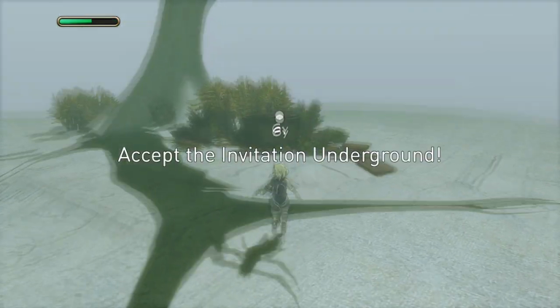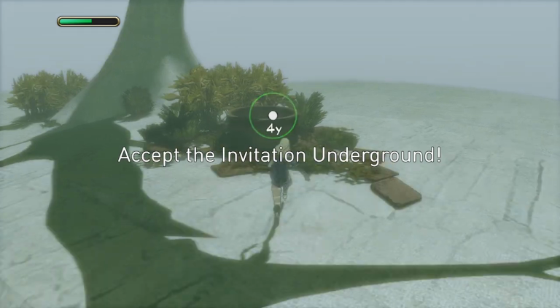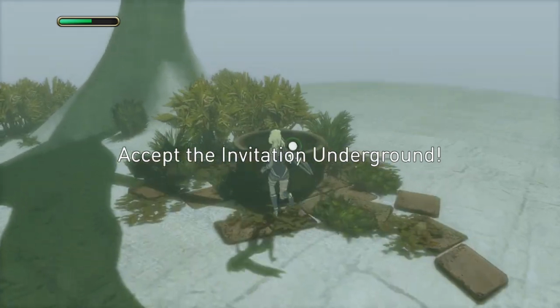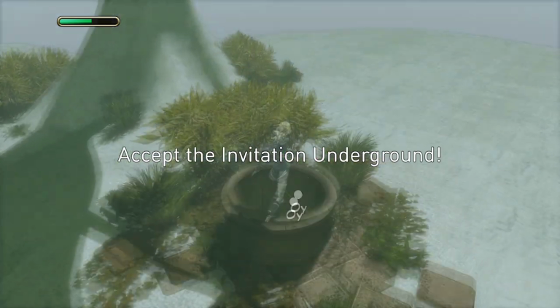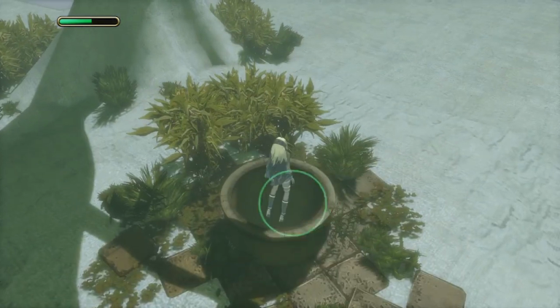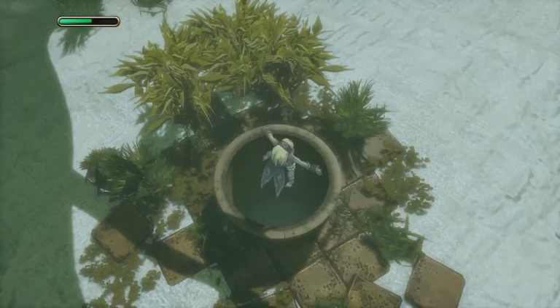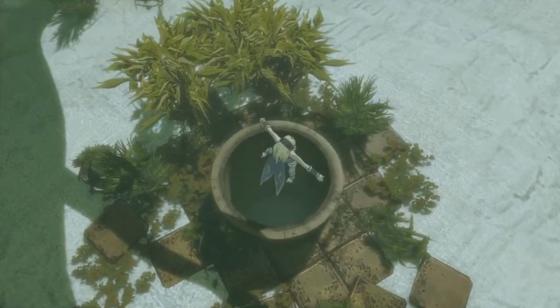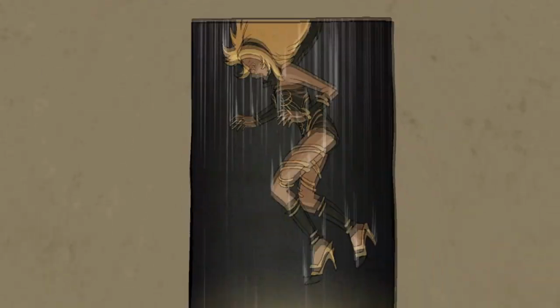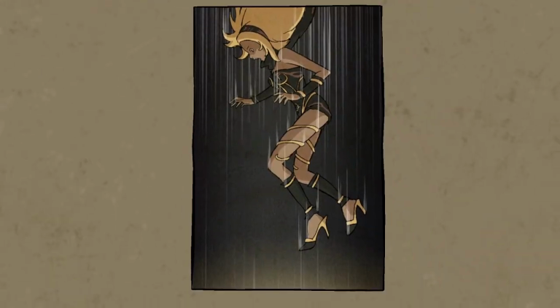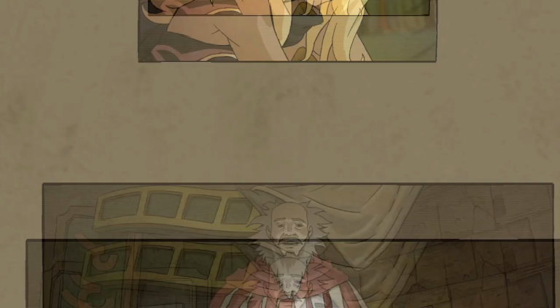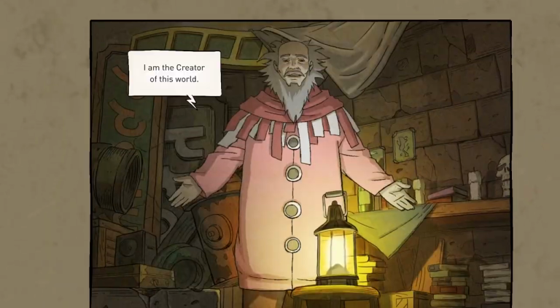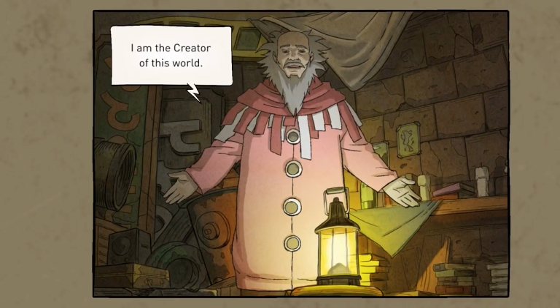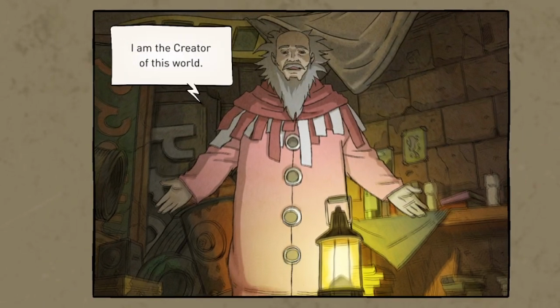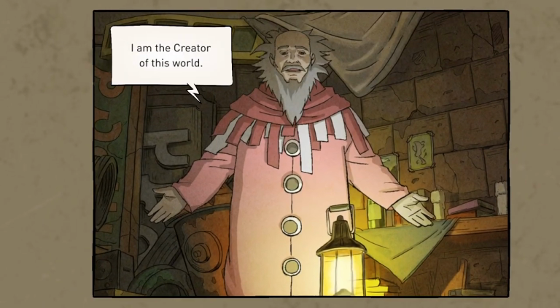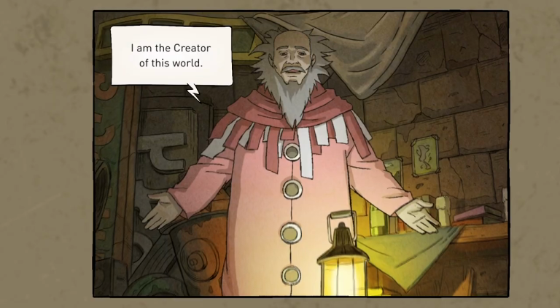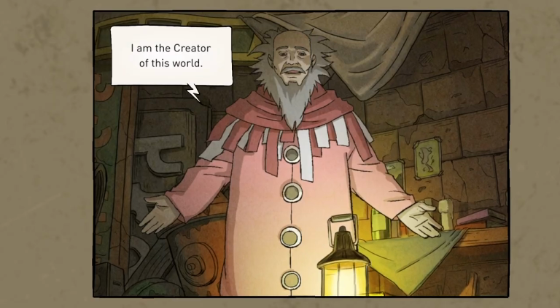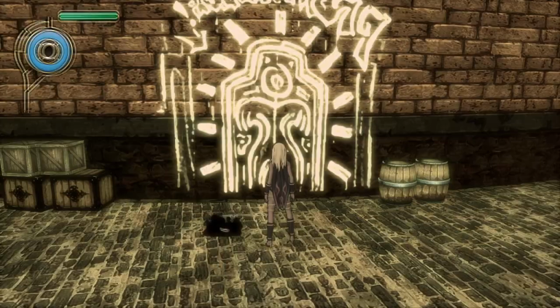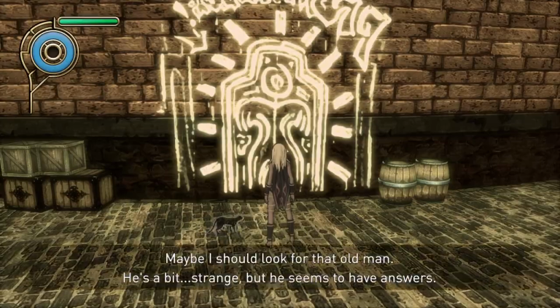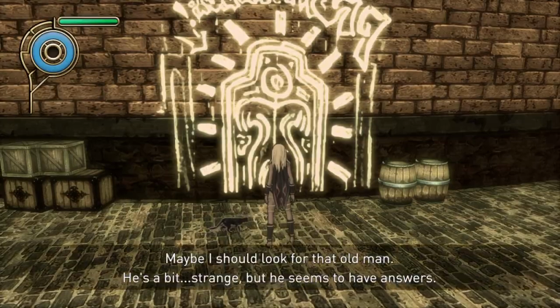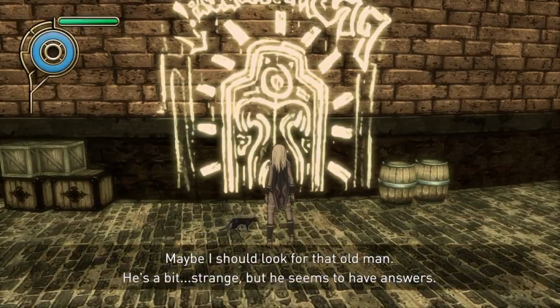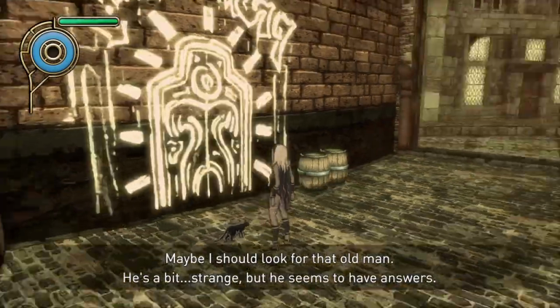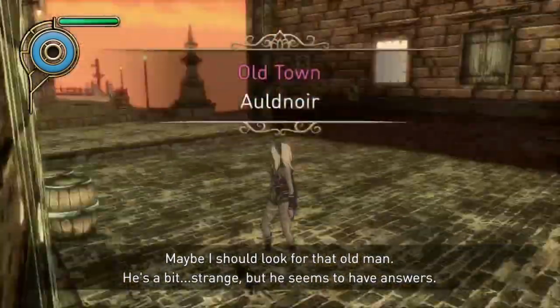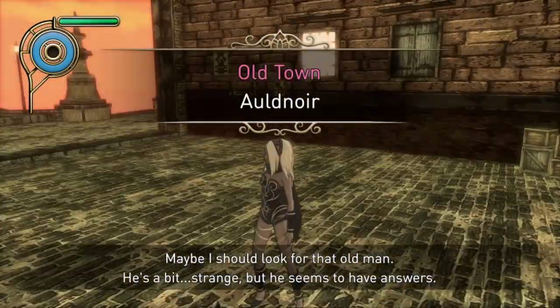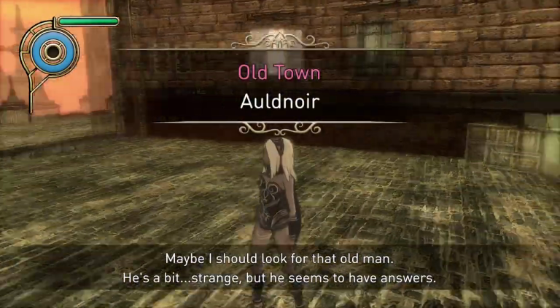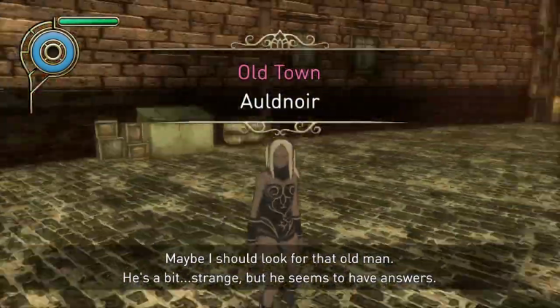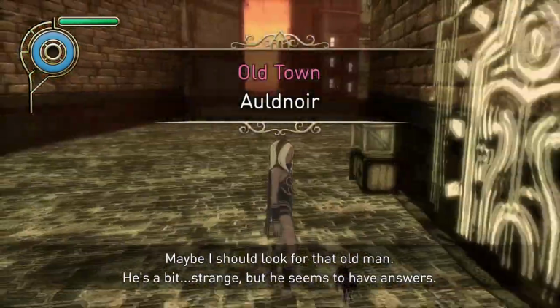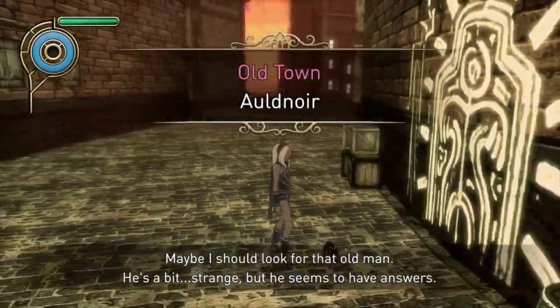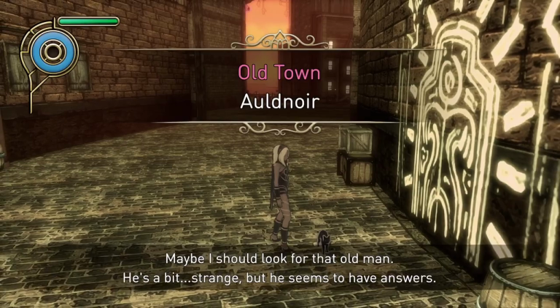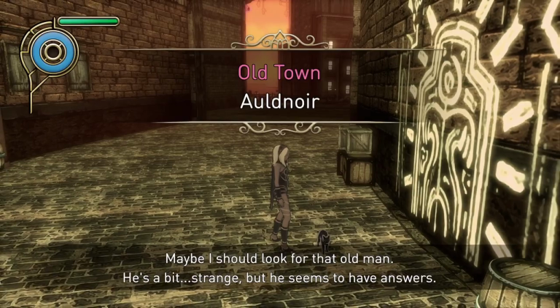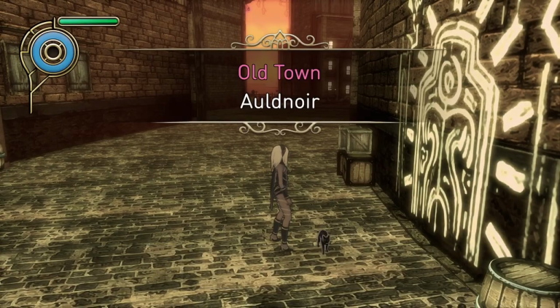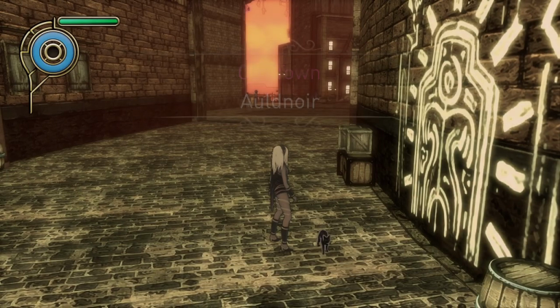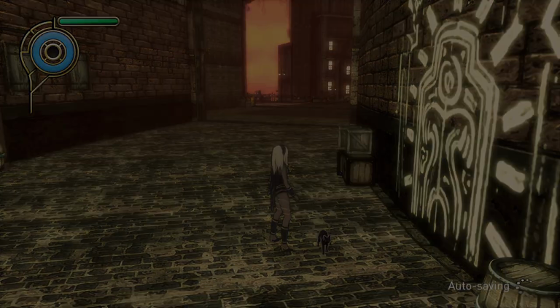Chase Dusty and you will find a well. Jump down the well. Here you will meet Gade the creator. After talking to Gade, you will be transported back to where you found the boy and the door, but the door will have gone.